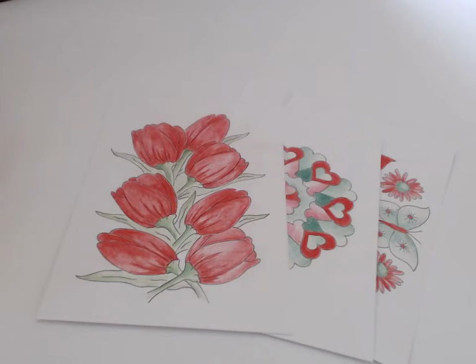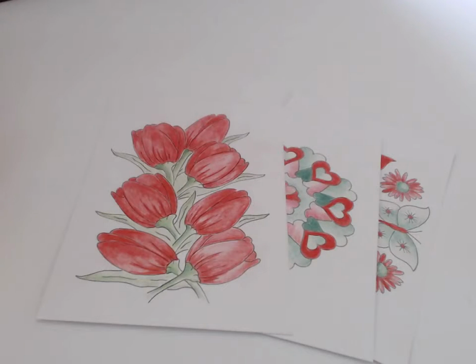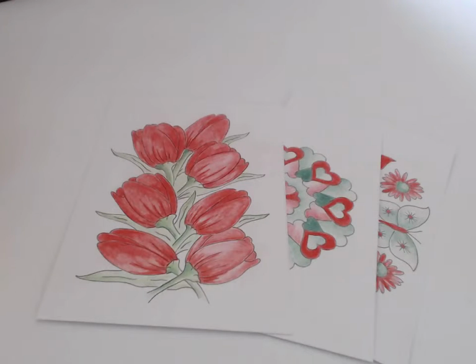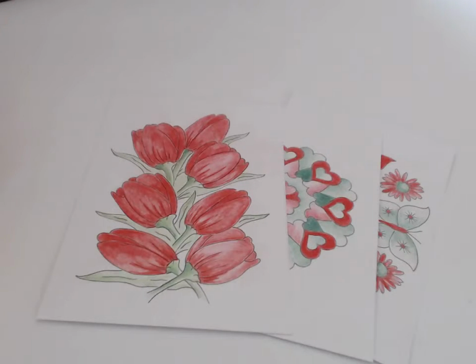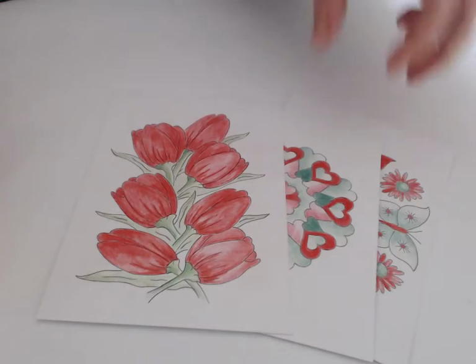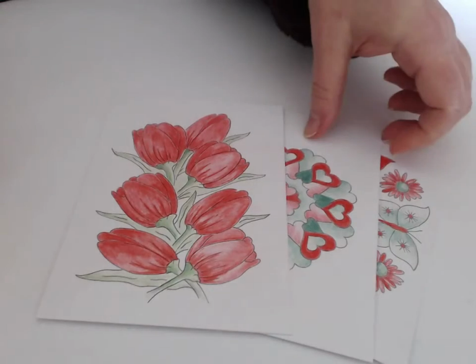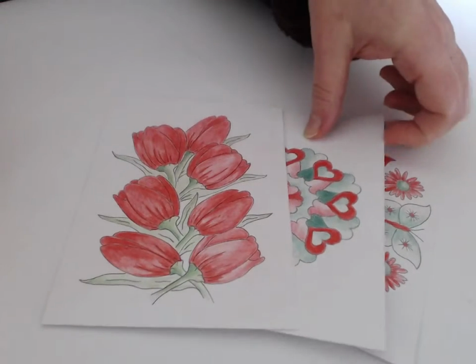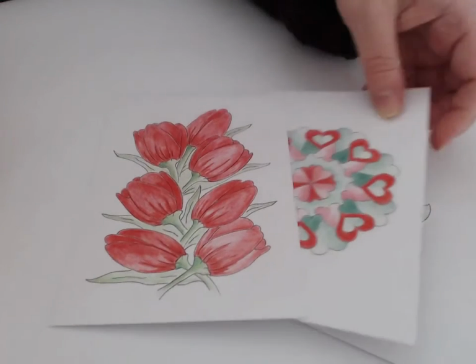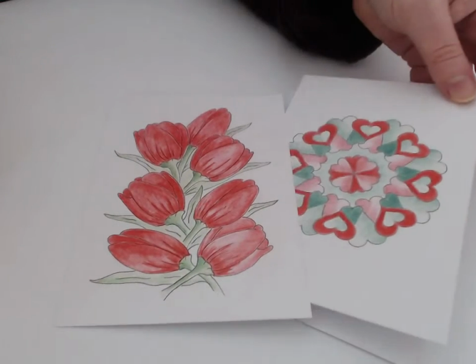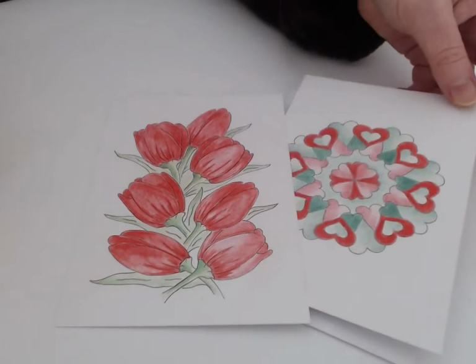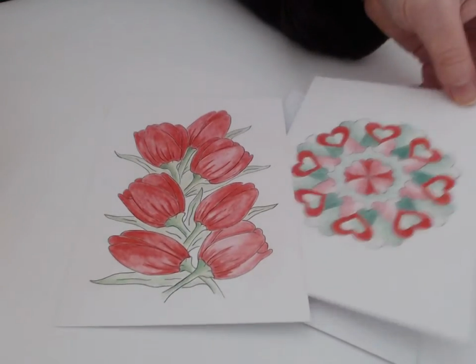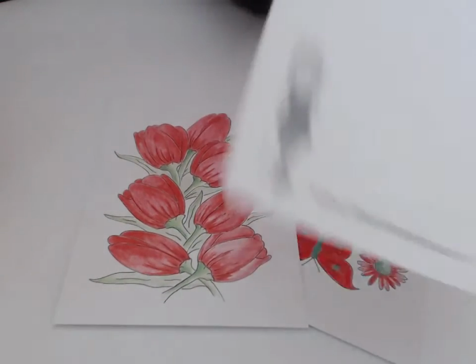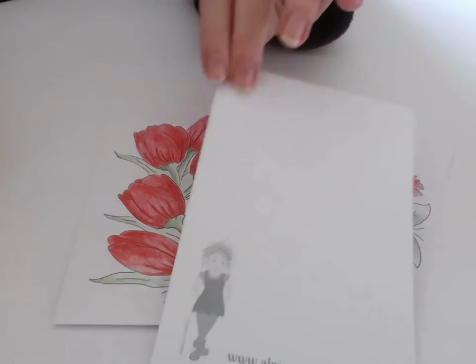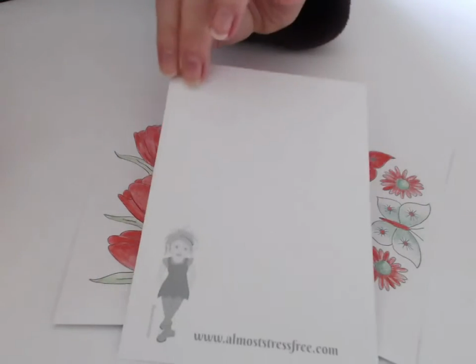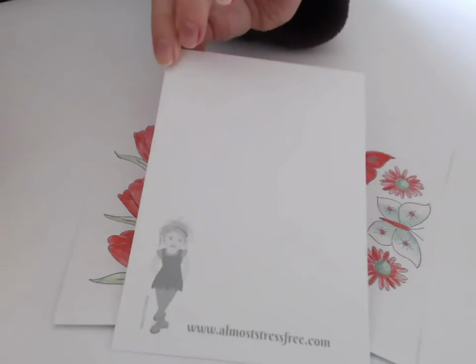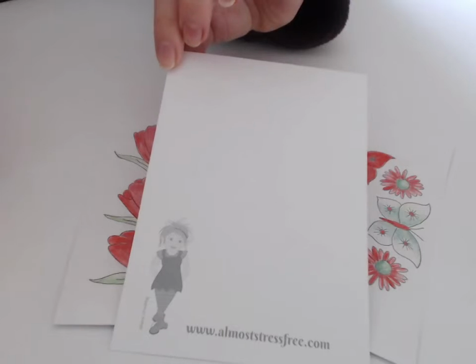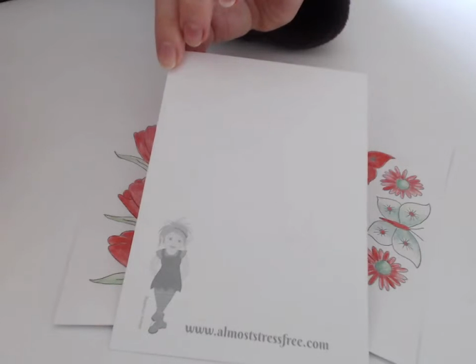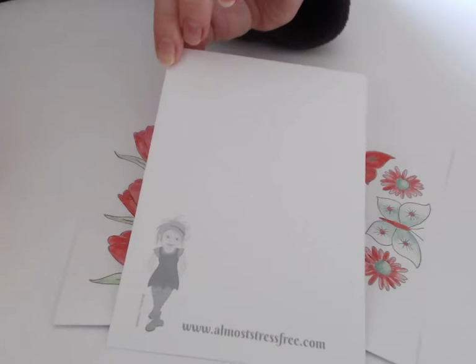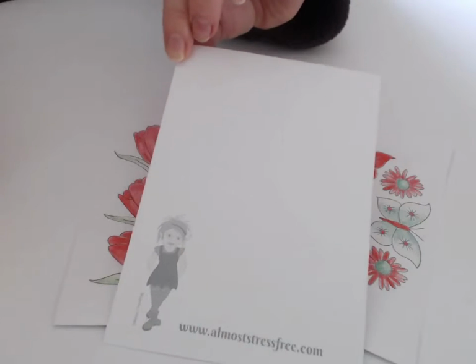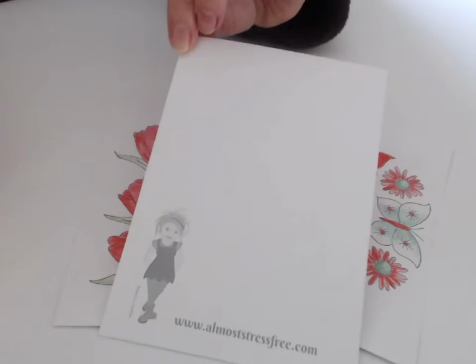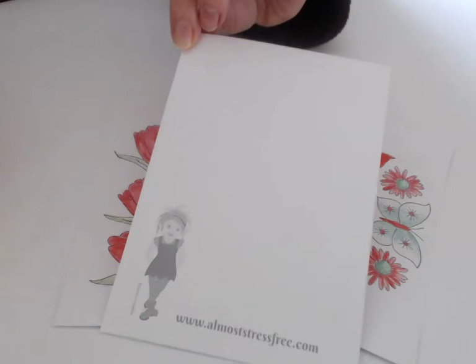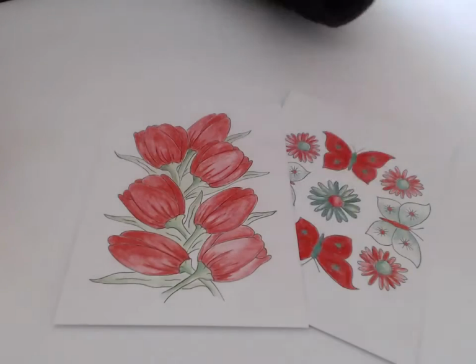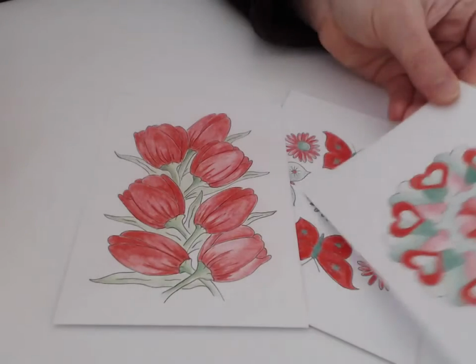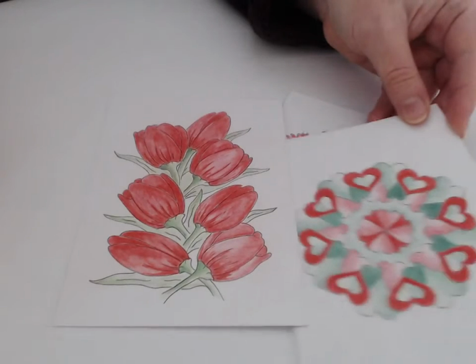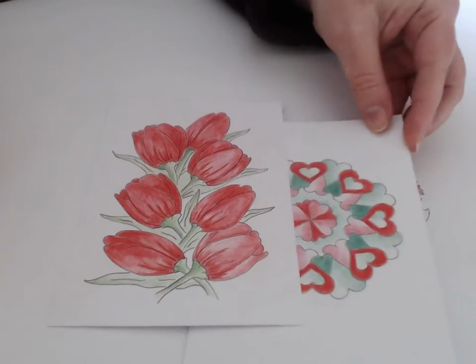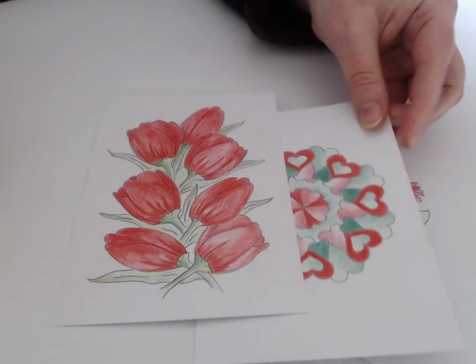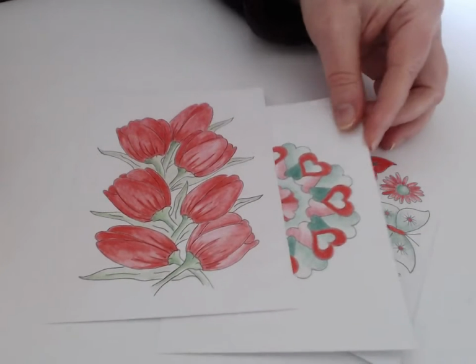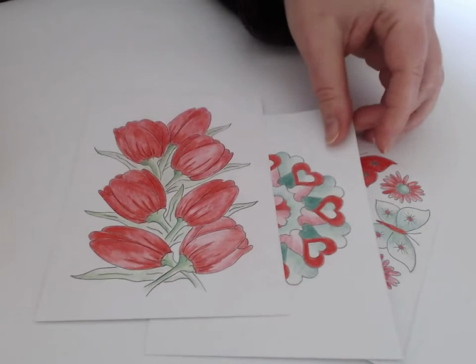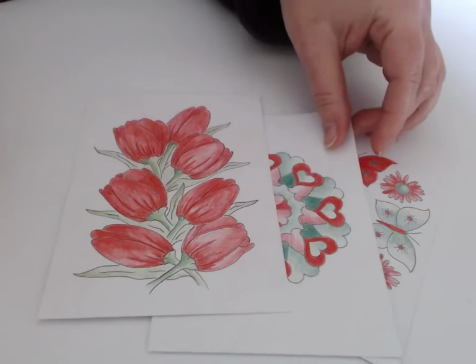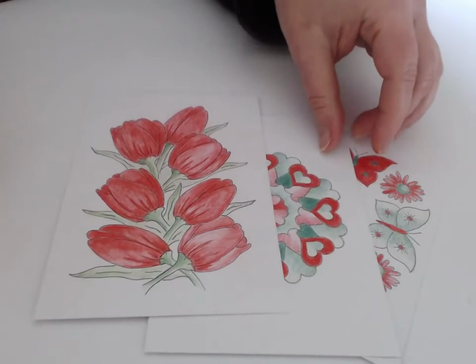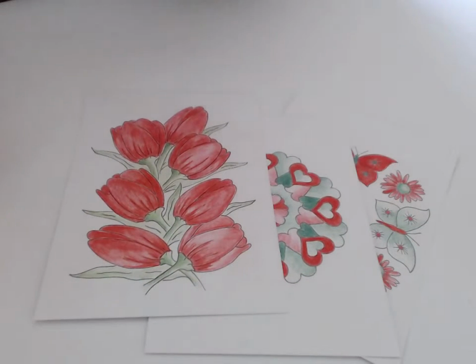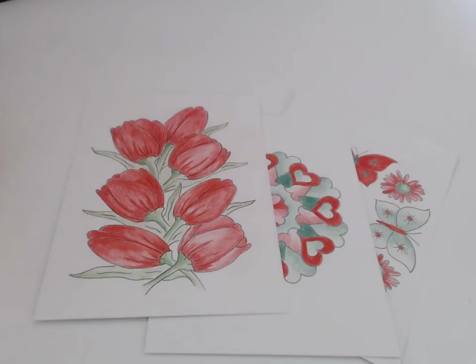Tip number two: you can use the cards as Christmas cards. Just color in the card, write your message on the back, and send it to your family and friends. Or you could leave the card uncolored for your family and friends to color in themselves.